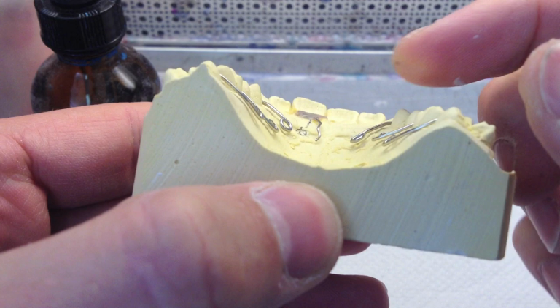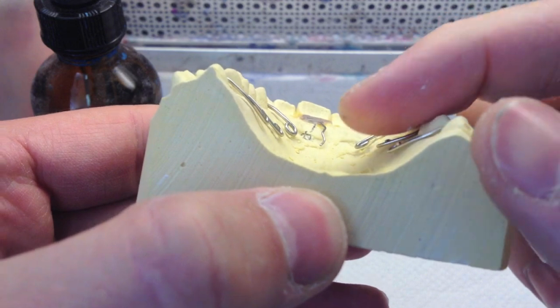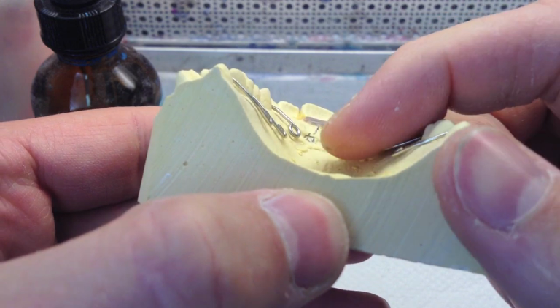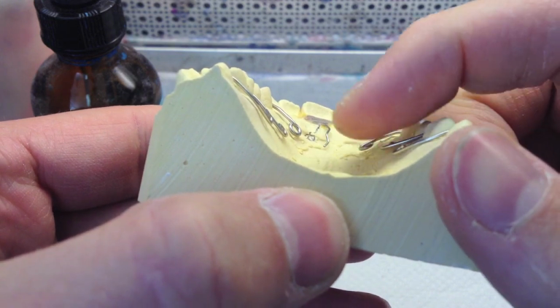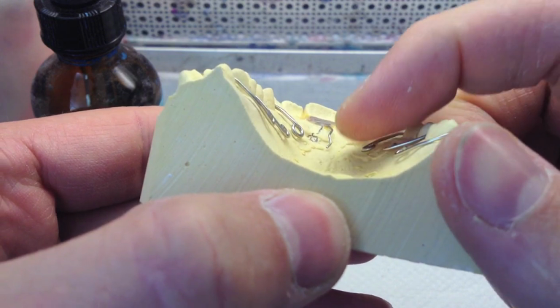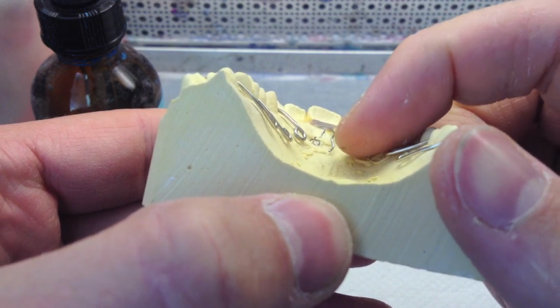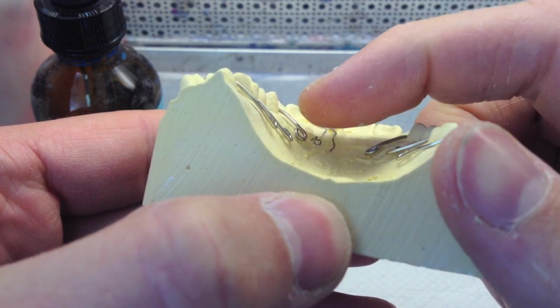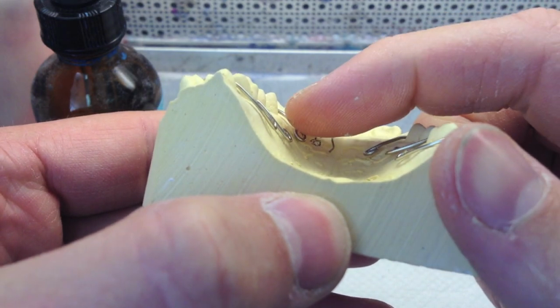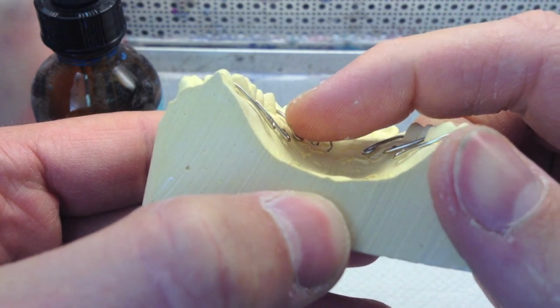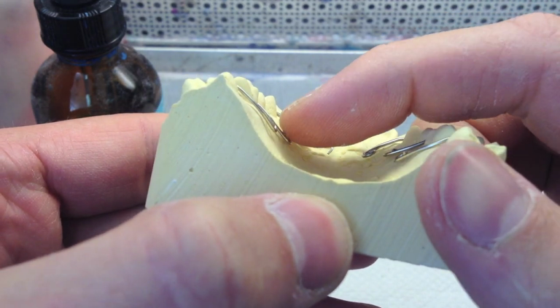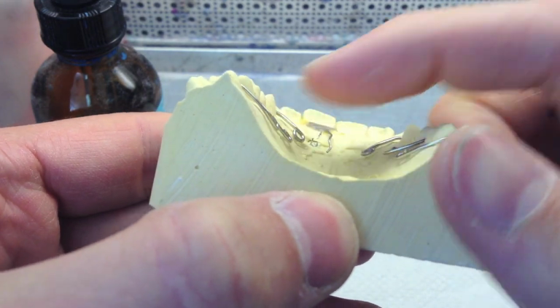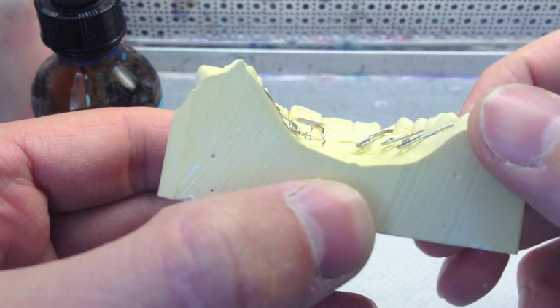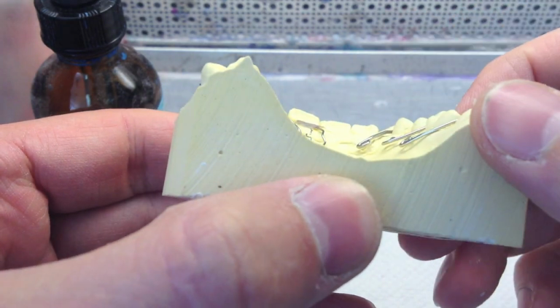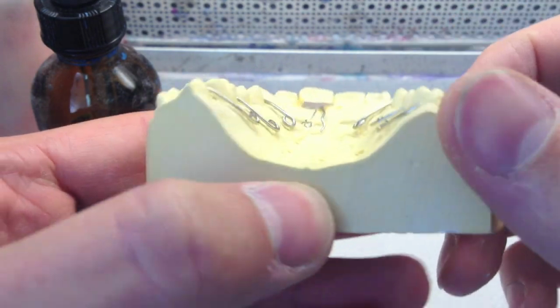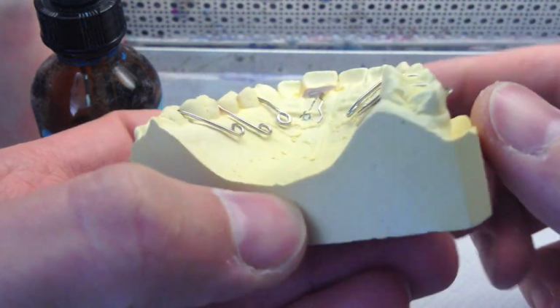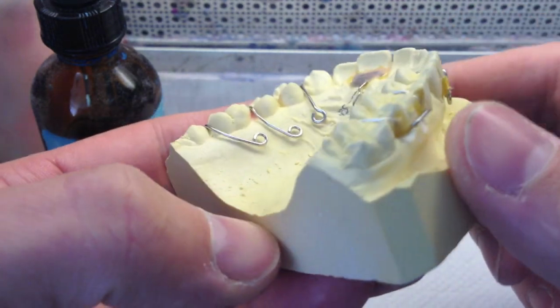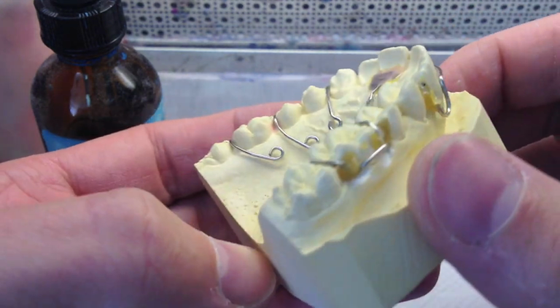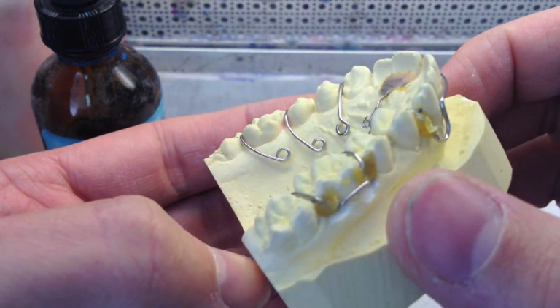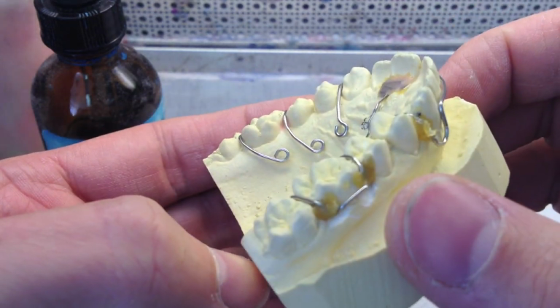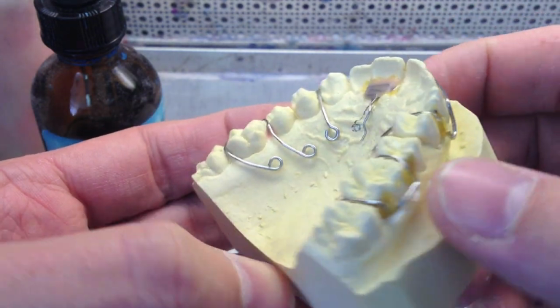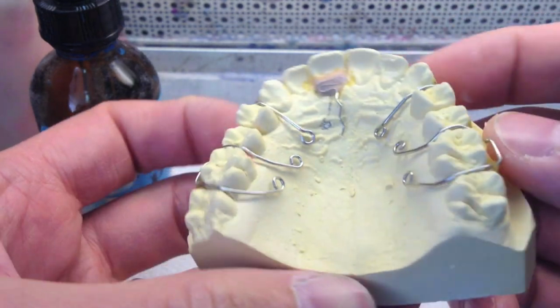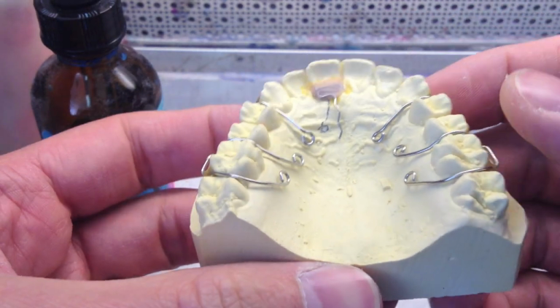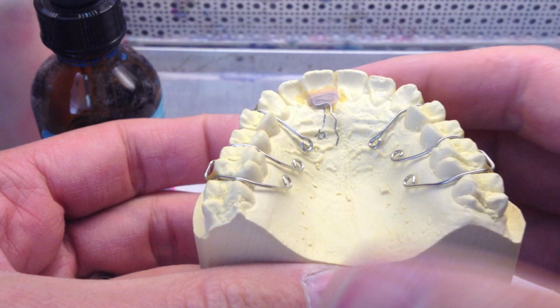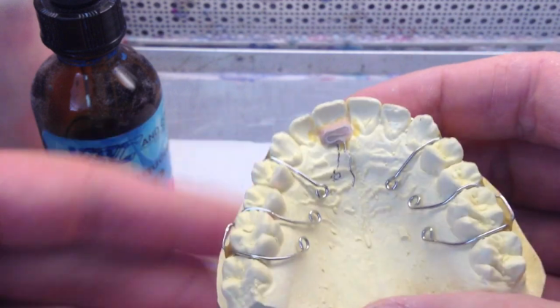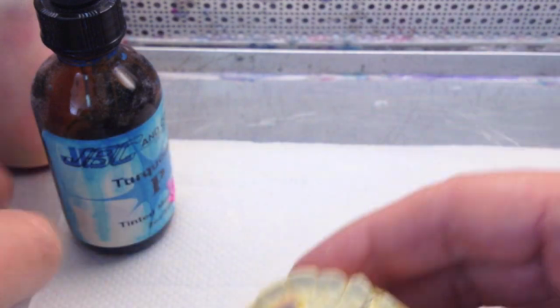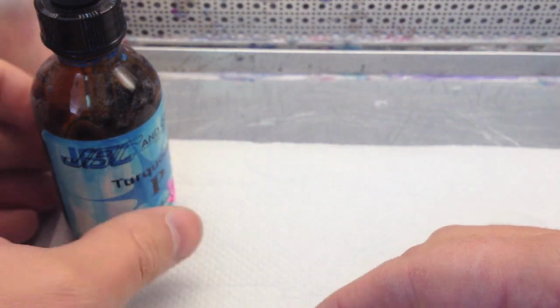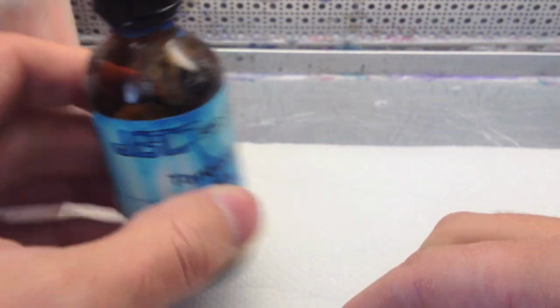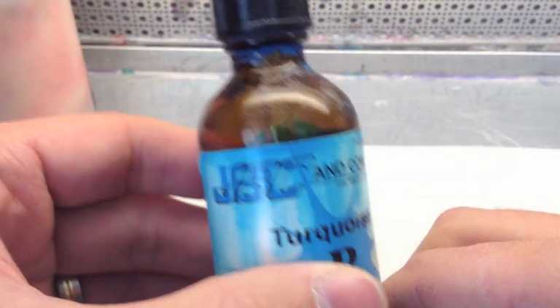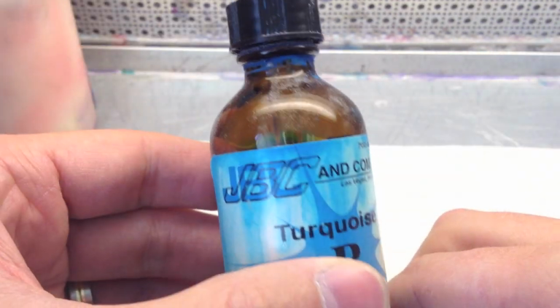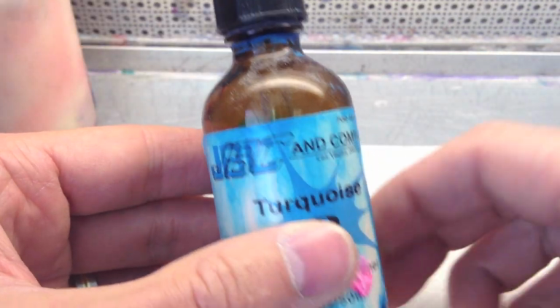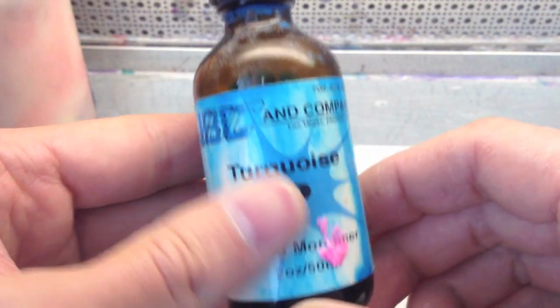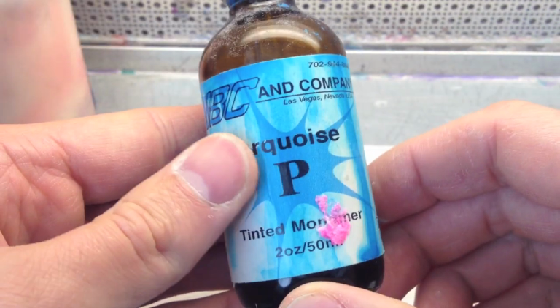The wires are all half a millimeter off of the pallet. My wire bender guy is pretty good. And I'll be using JBC's turquoise.